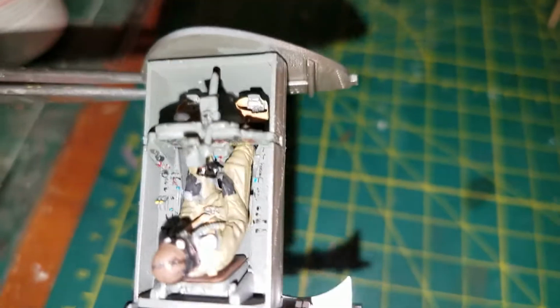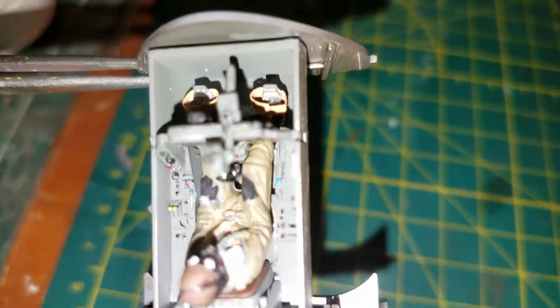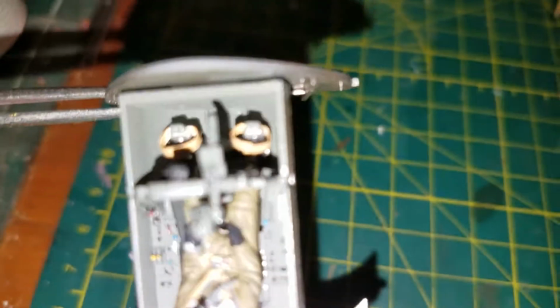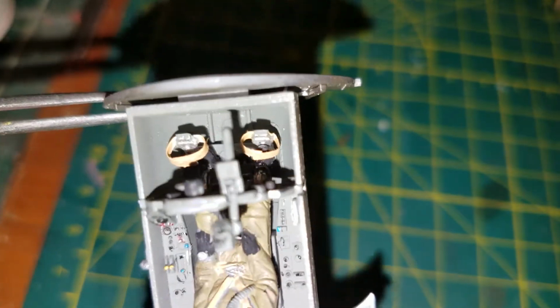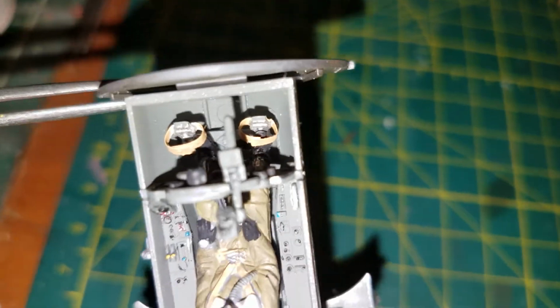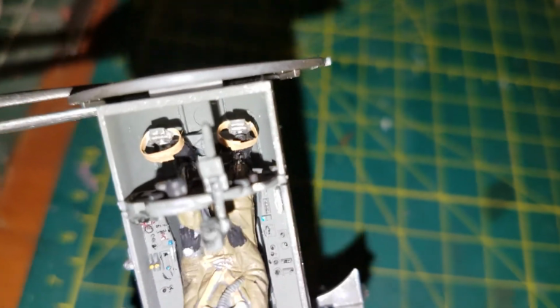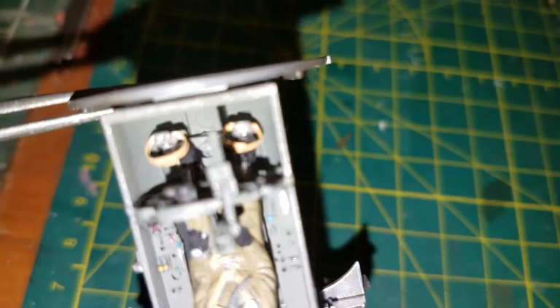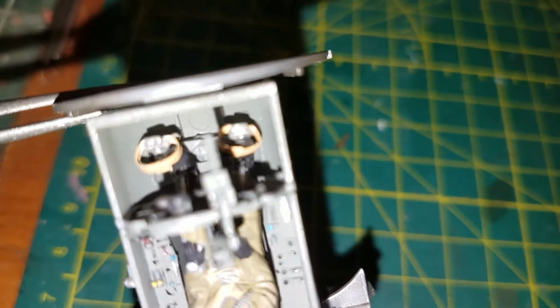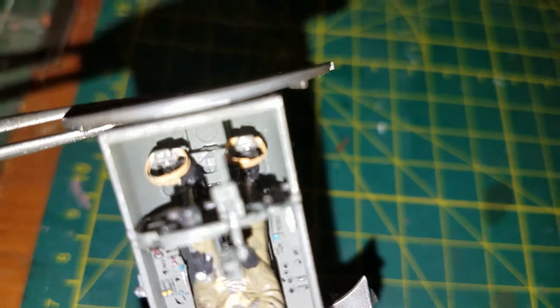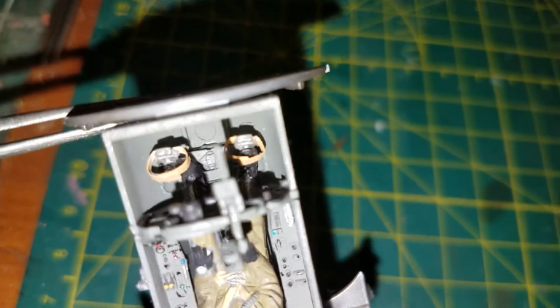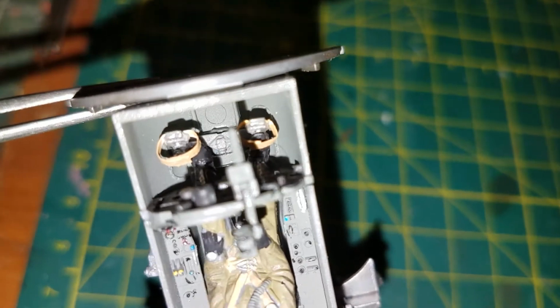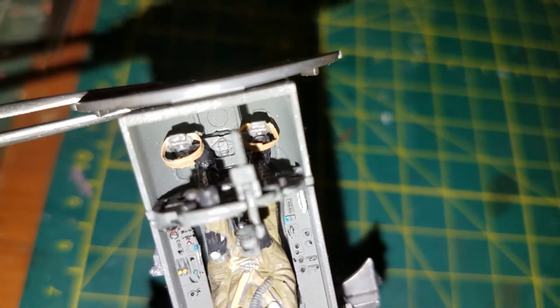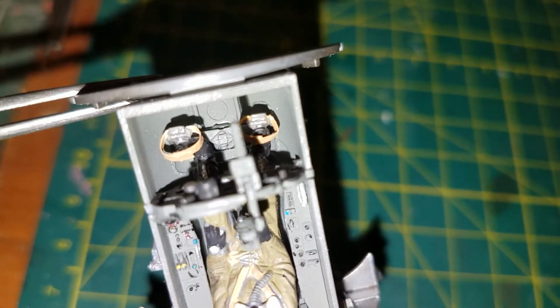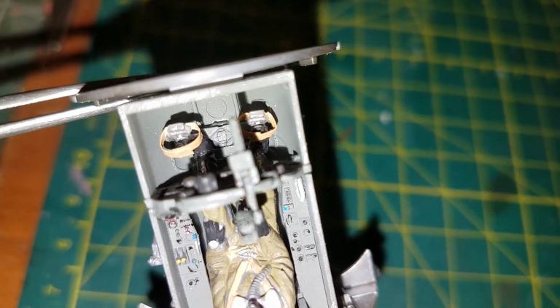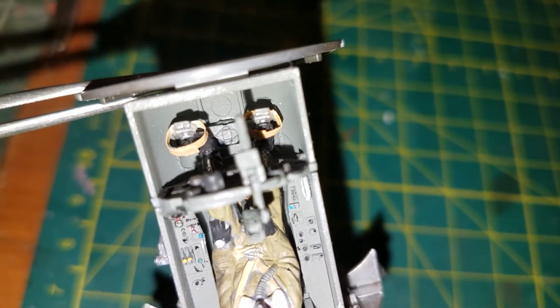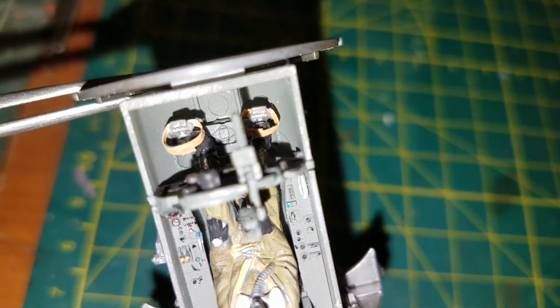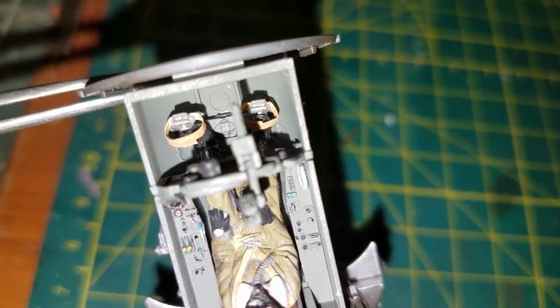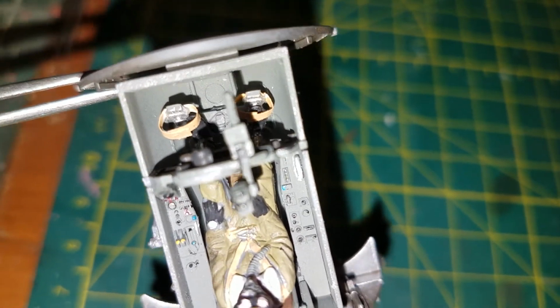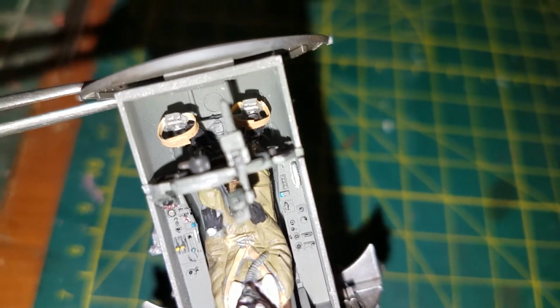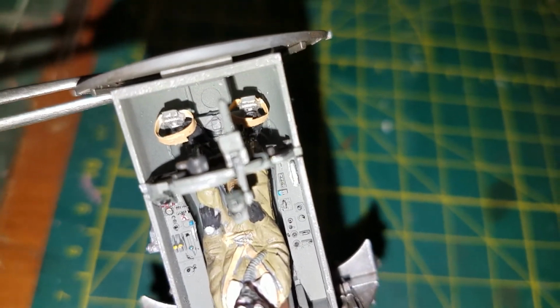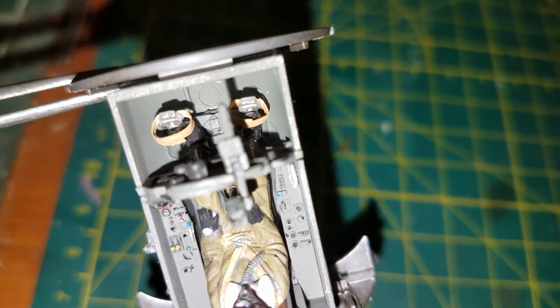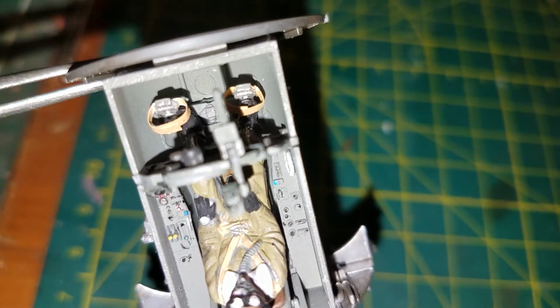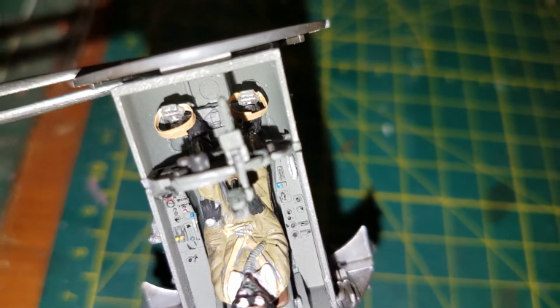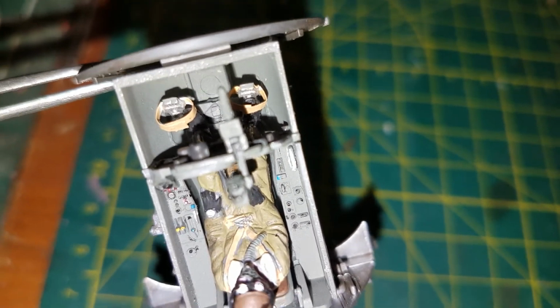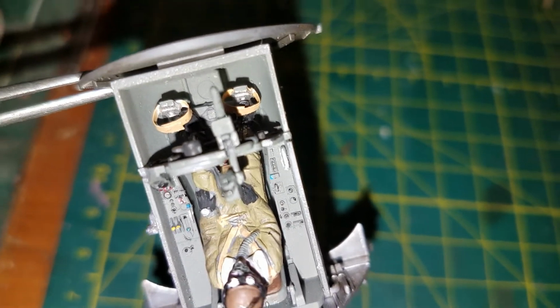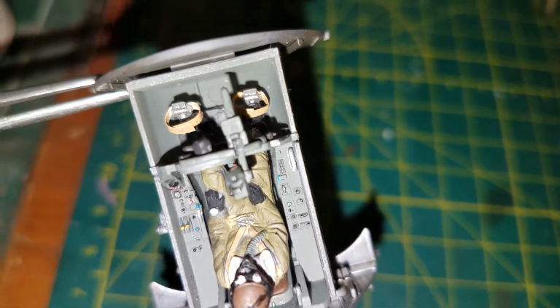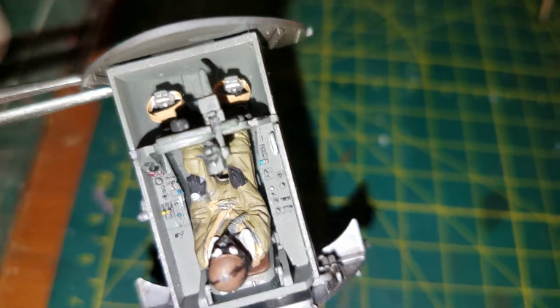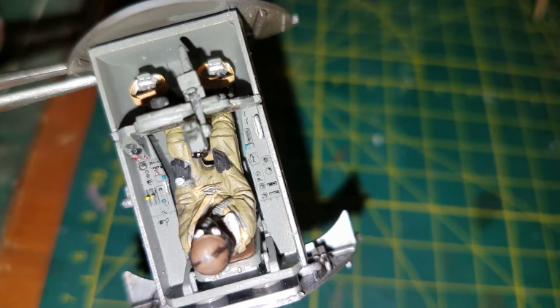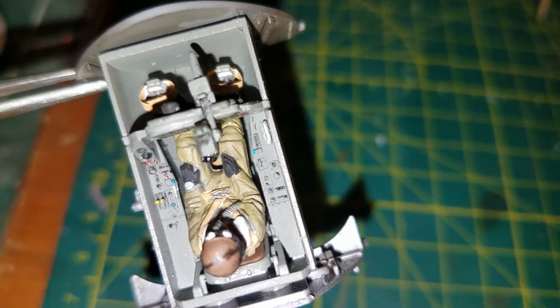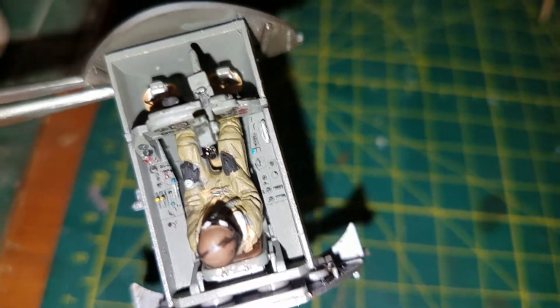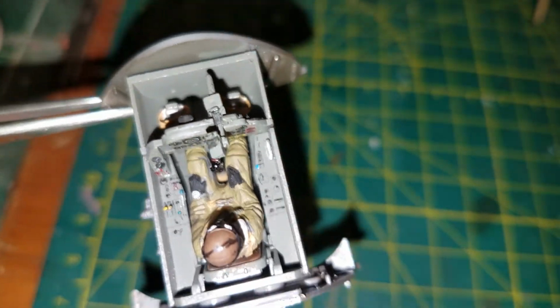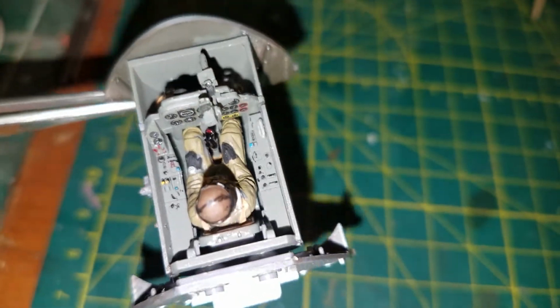I put the straps in there — a little added detail. The straps went around the rudder pedals.